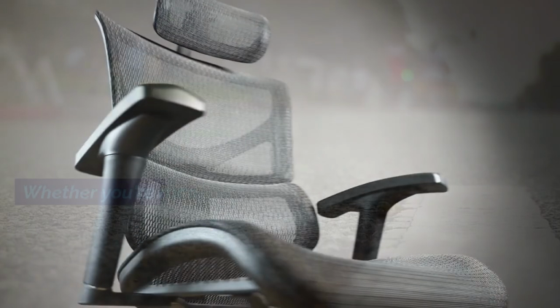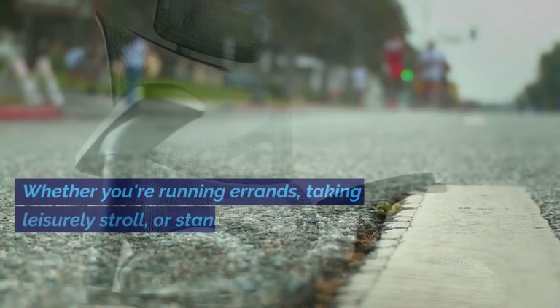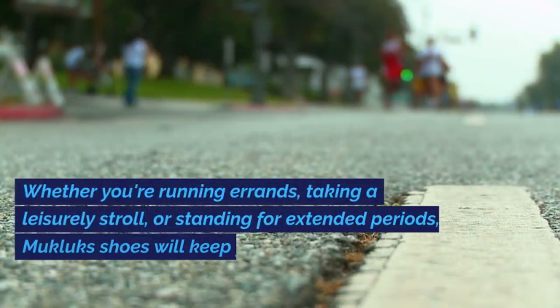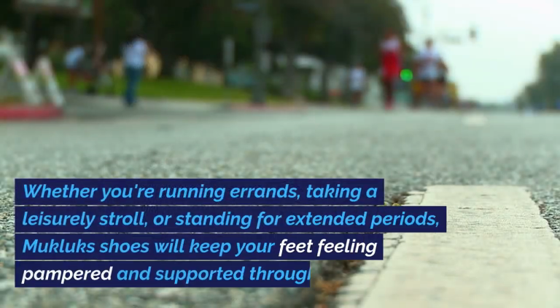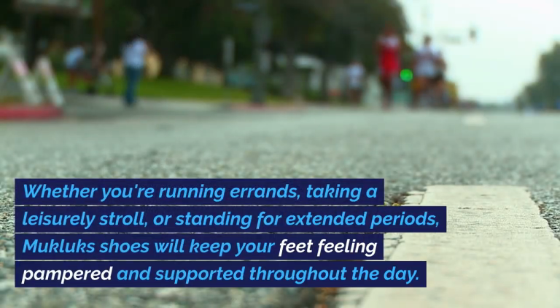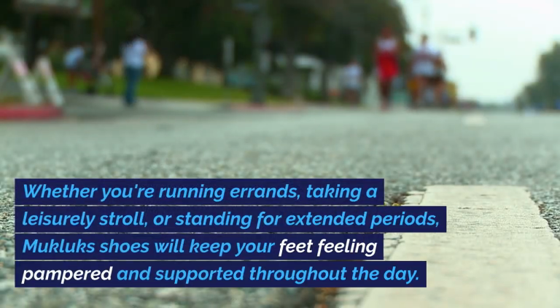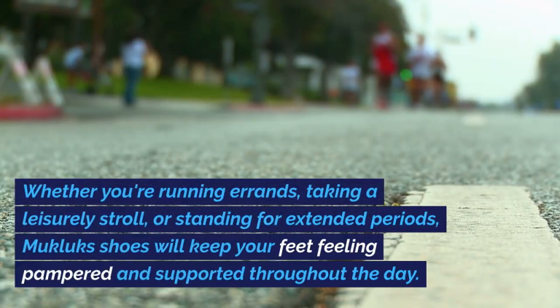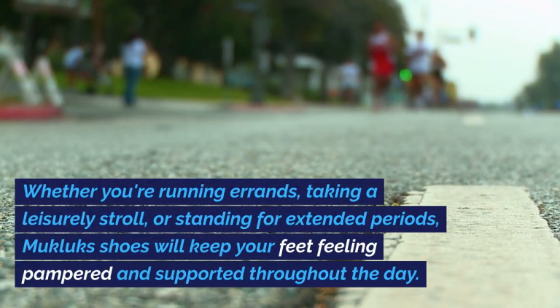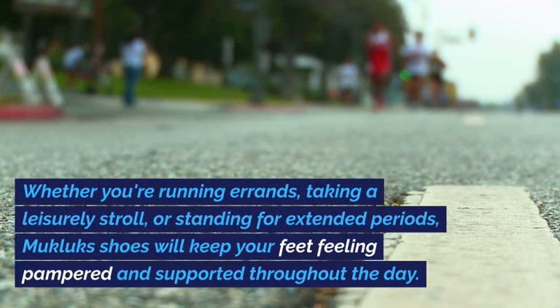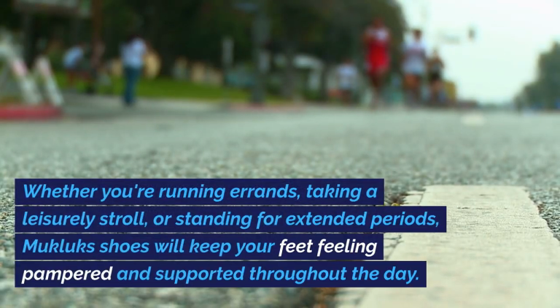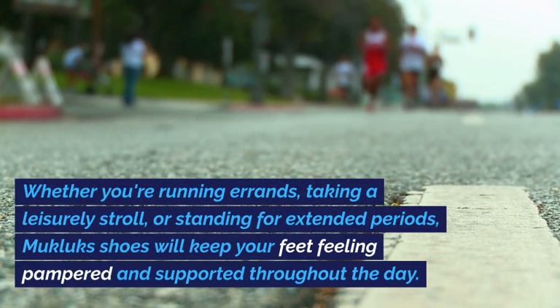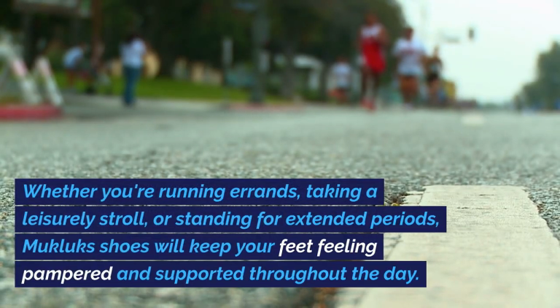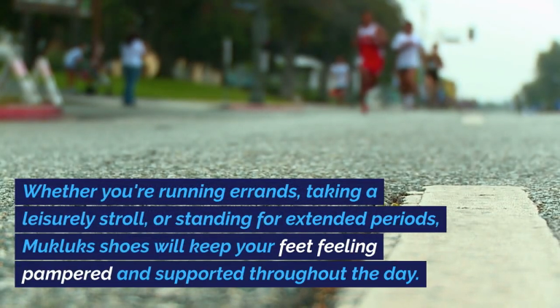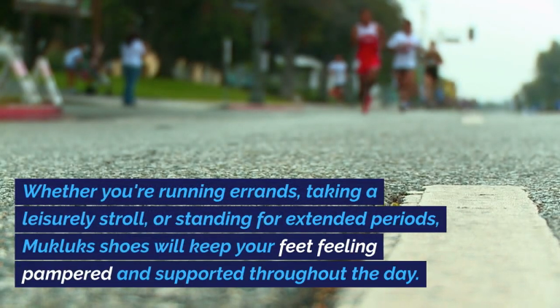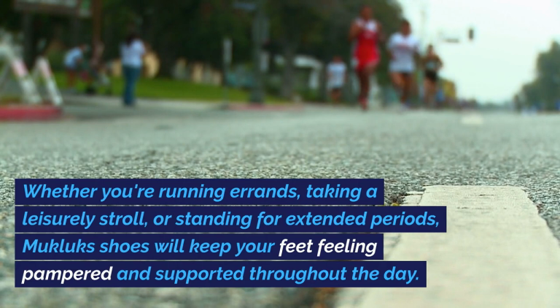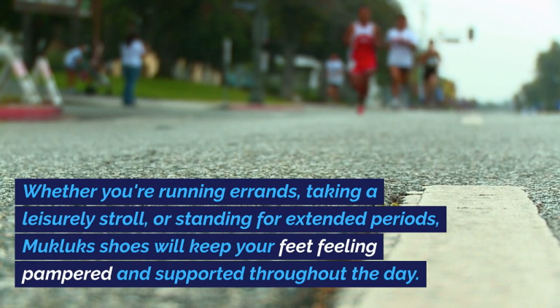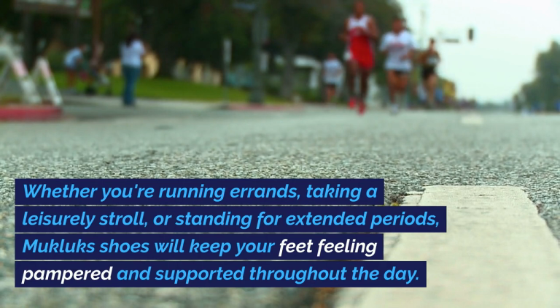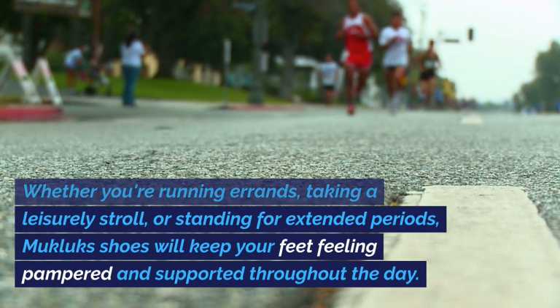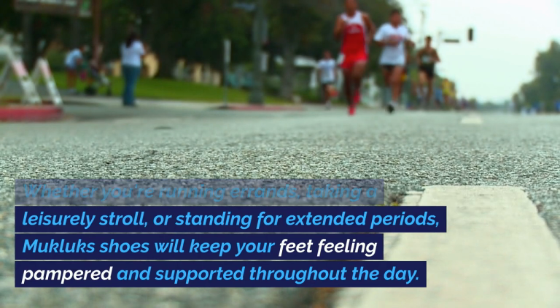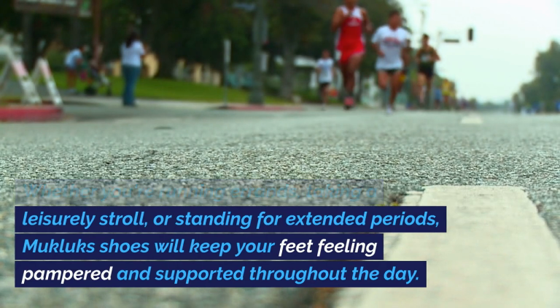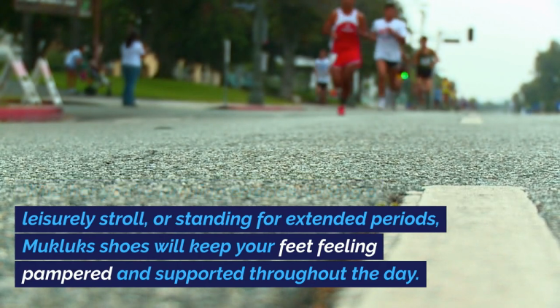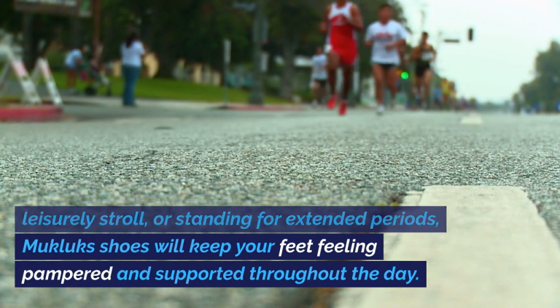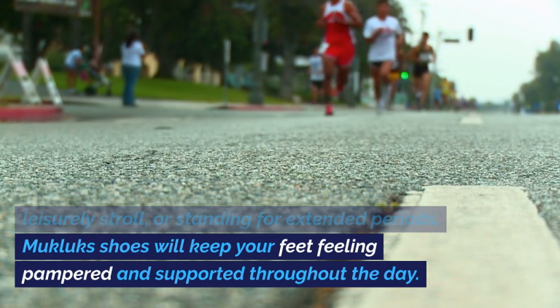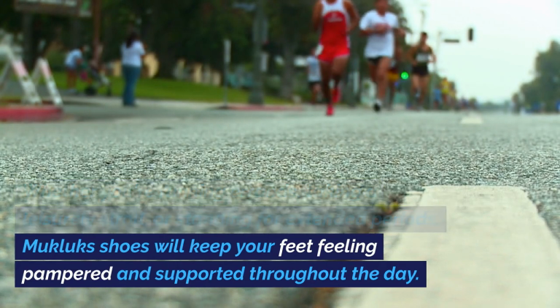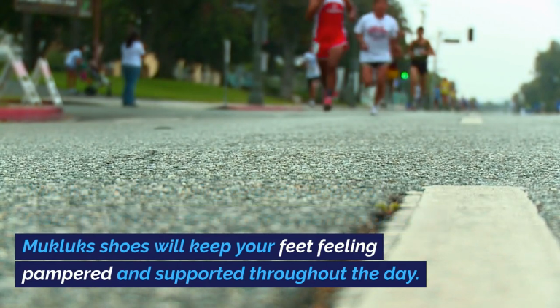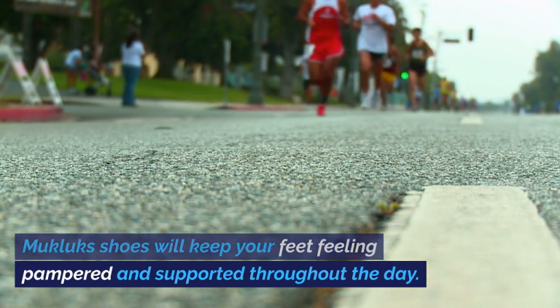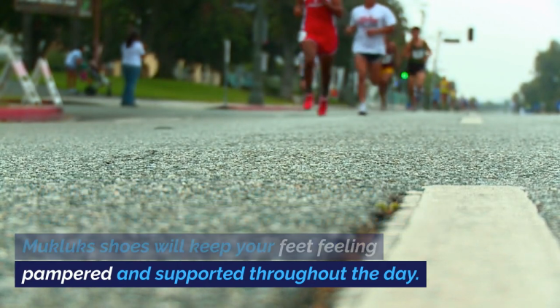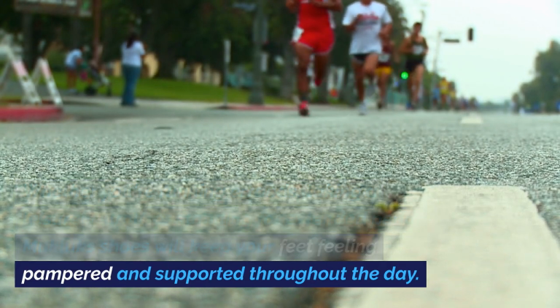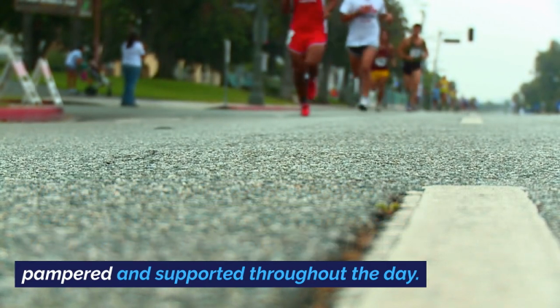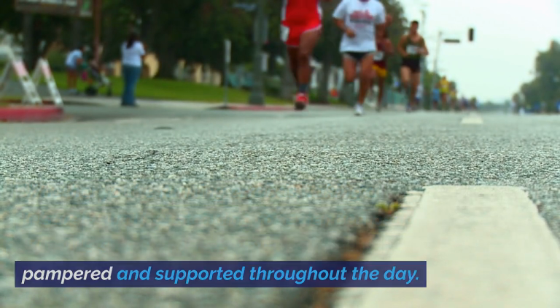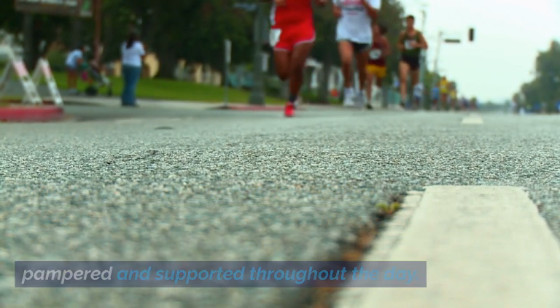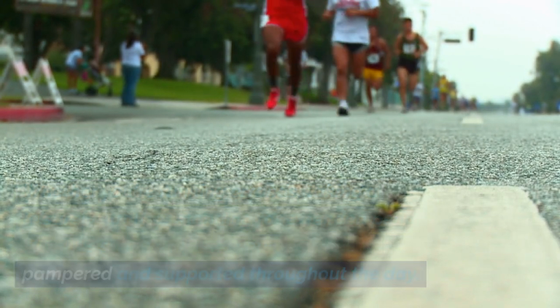Whether you're running errands, taking a leisurely stroll, or standing for extended periods, Mucklux Shoes will keep your feet feeling pampered and supported throughout the day.